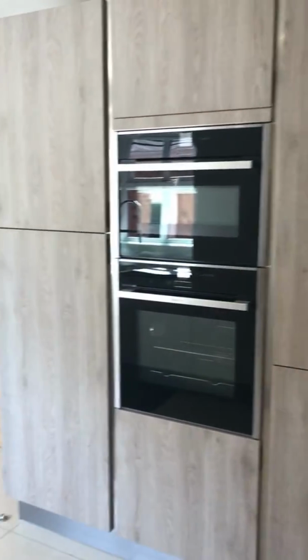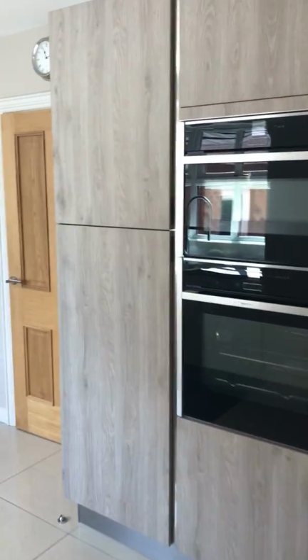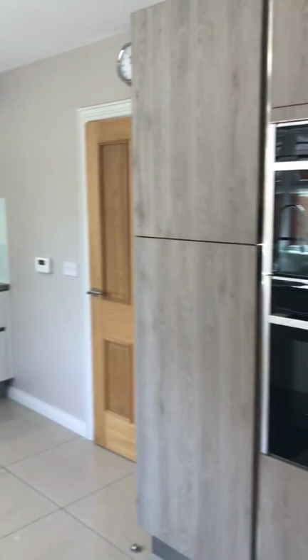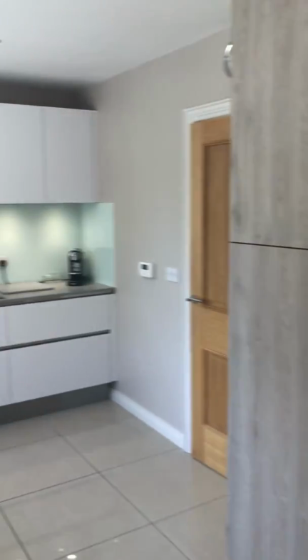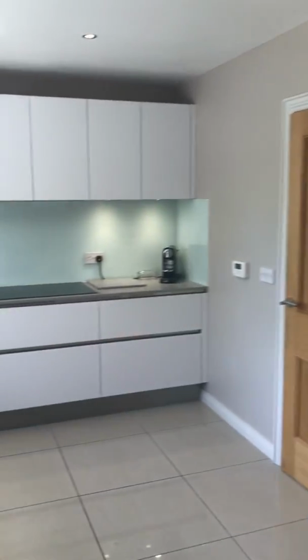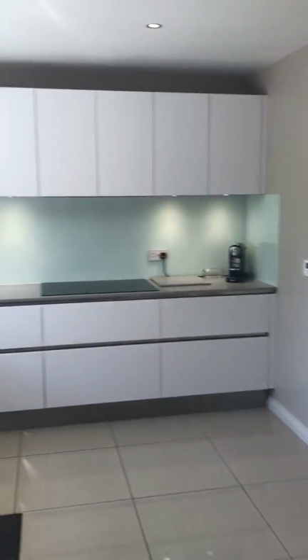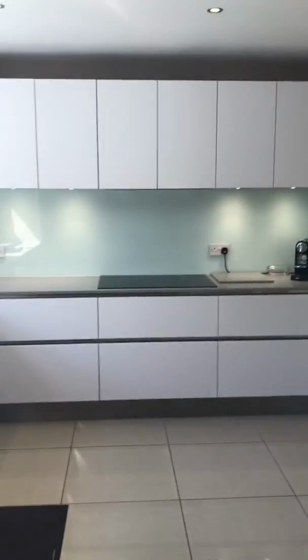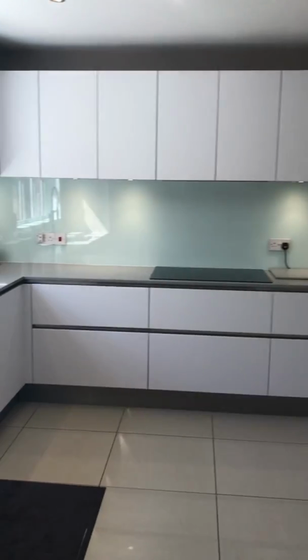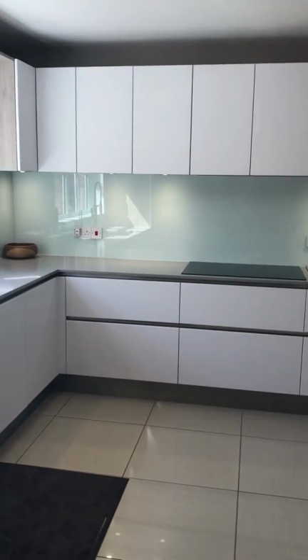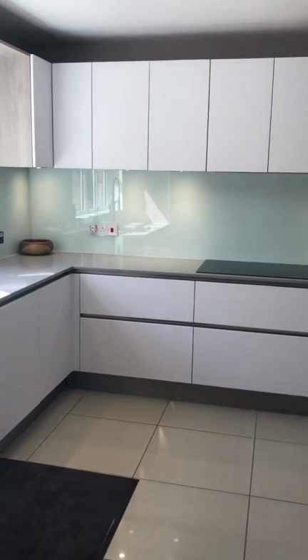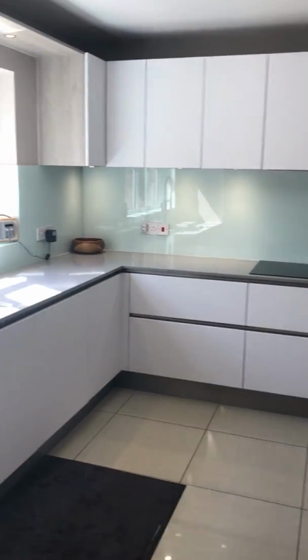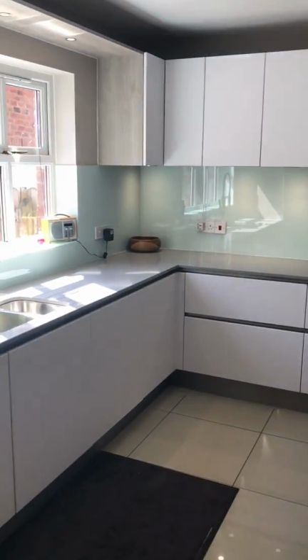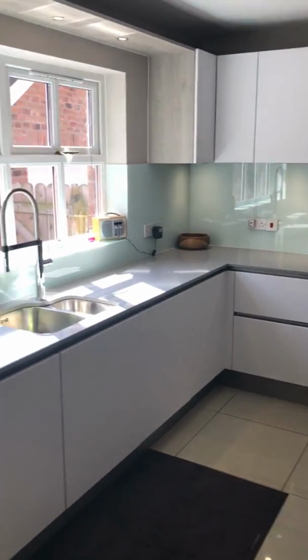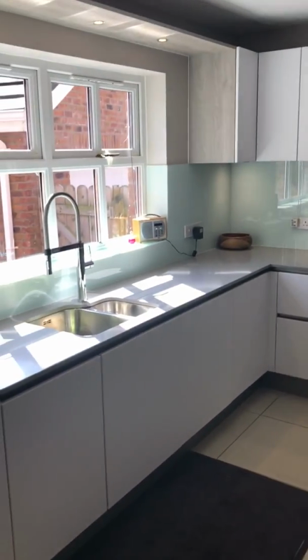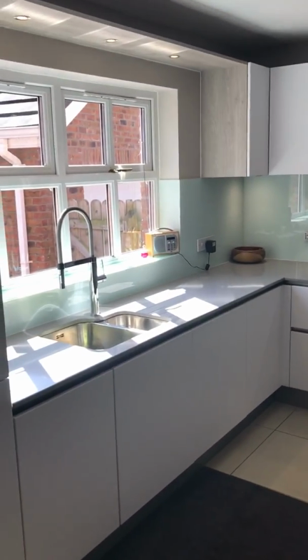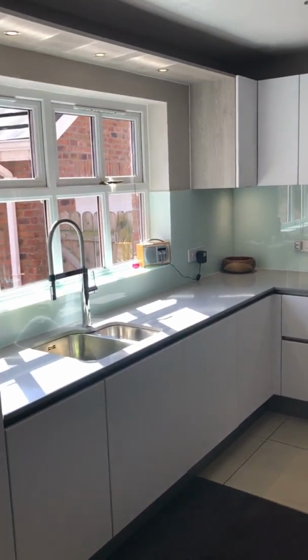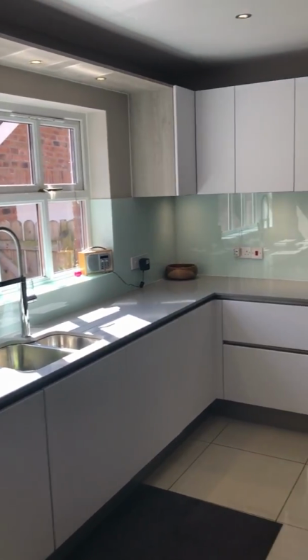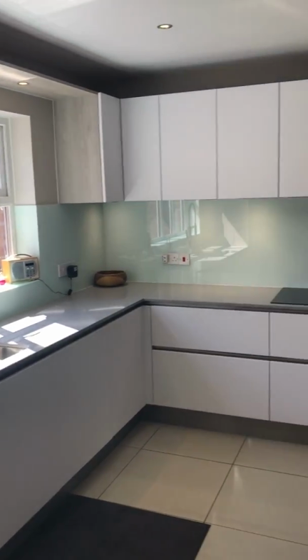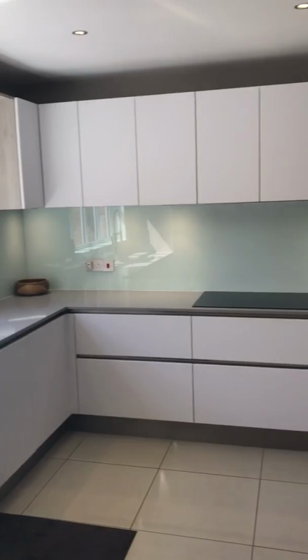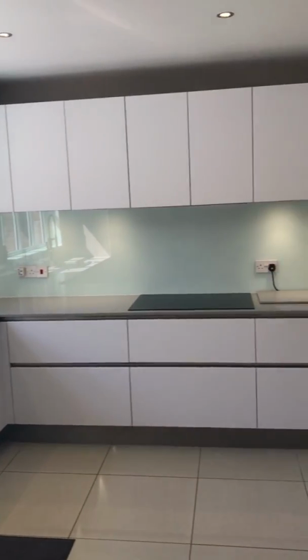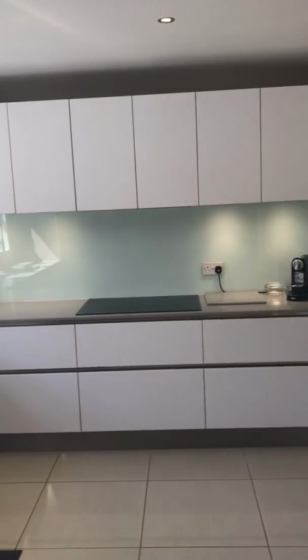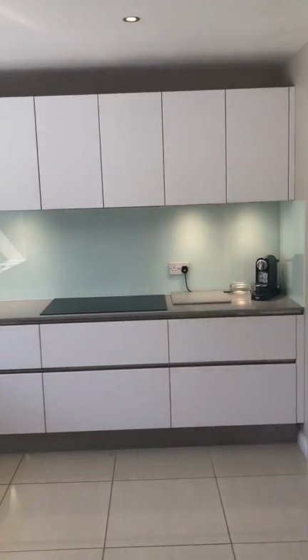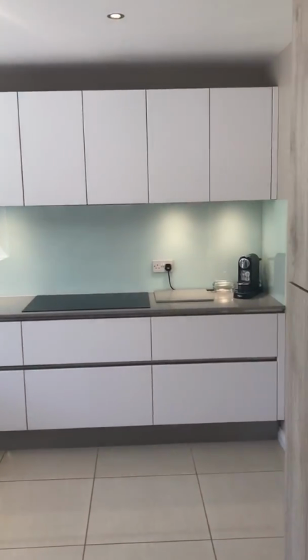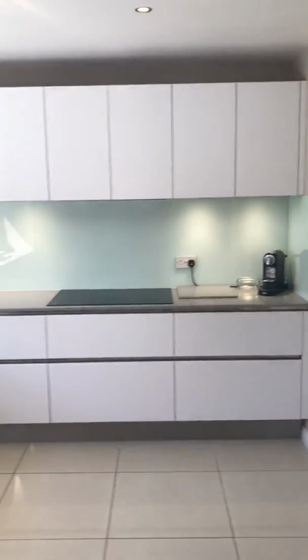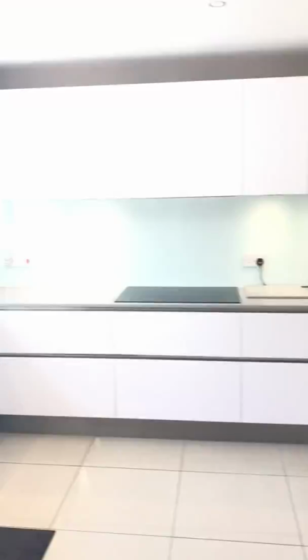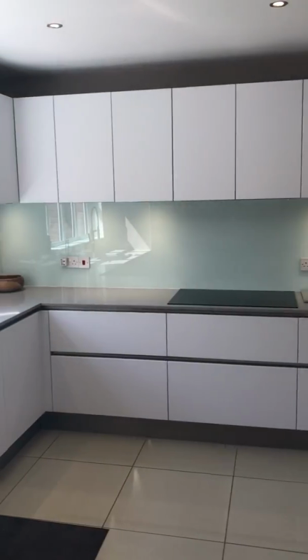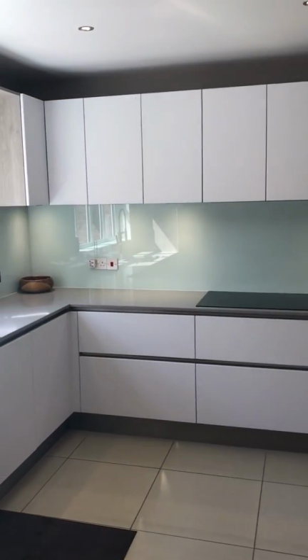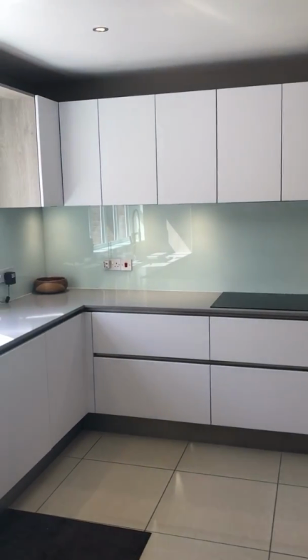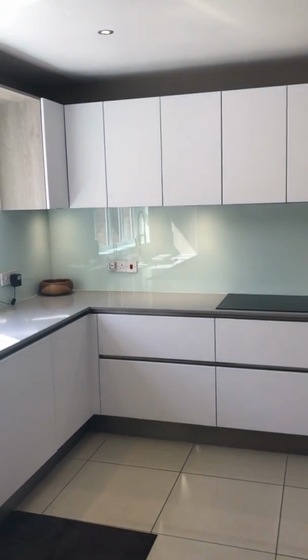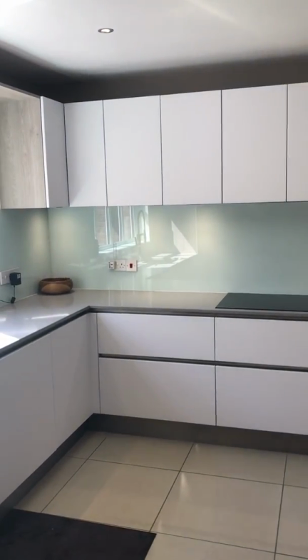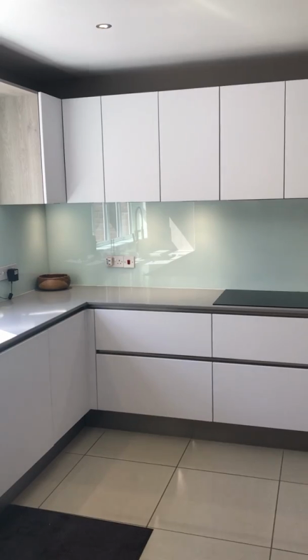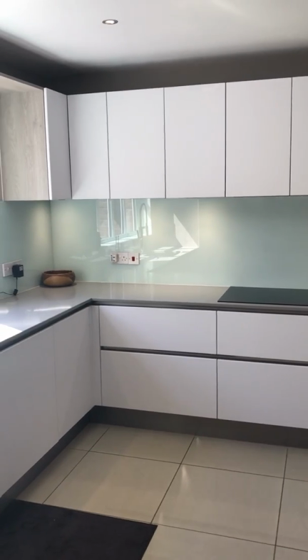Amazing kitchen, finished off with porcelain tiled floor and pellet lighting, and the glass splashbacks all along the back of the units — but I'm going to show you just a wee bit more.